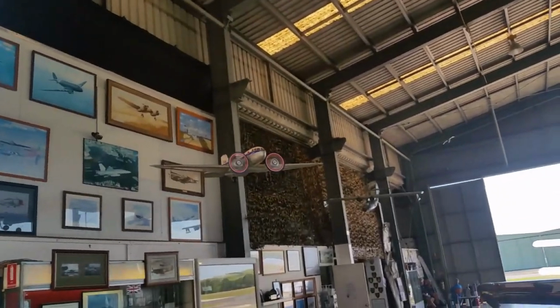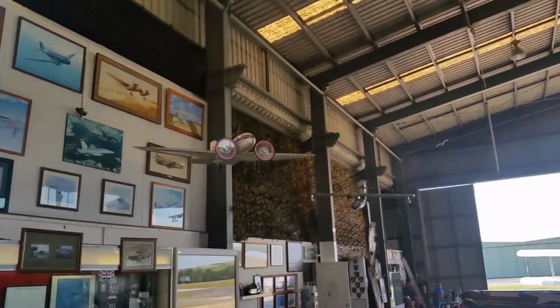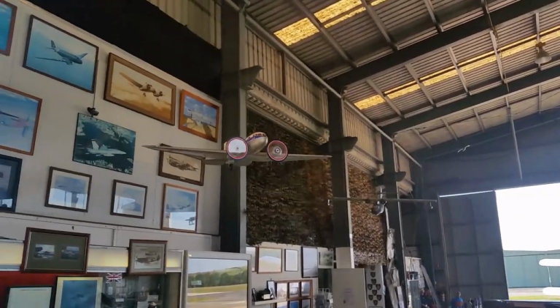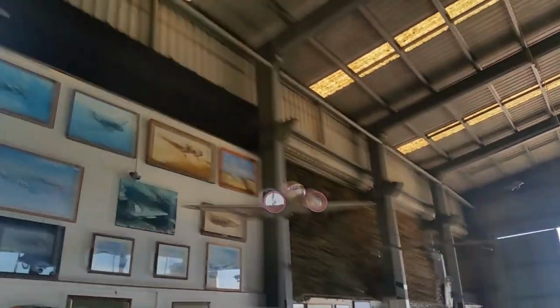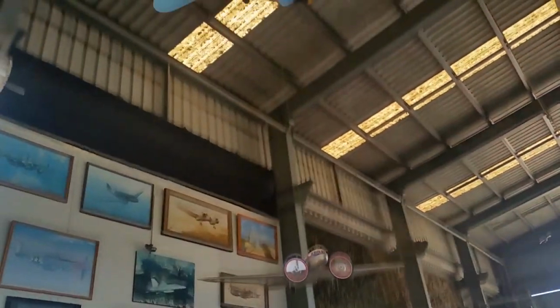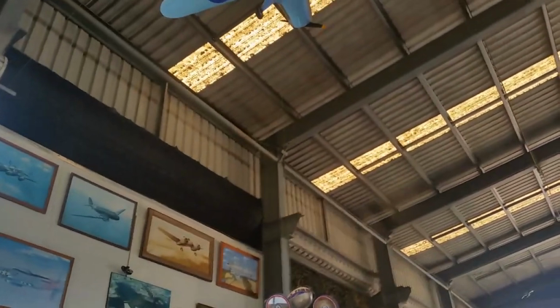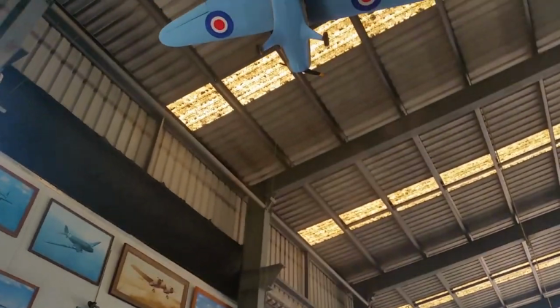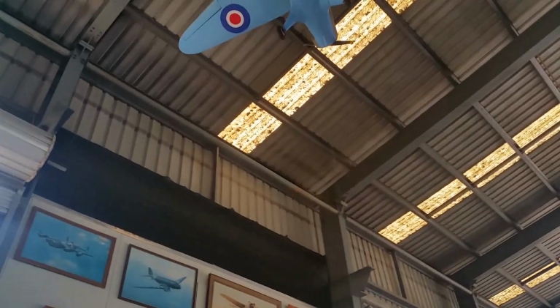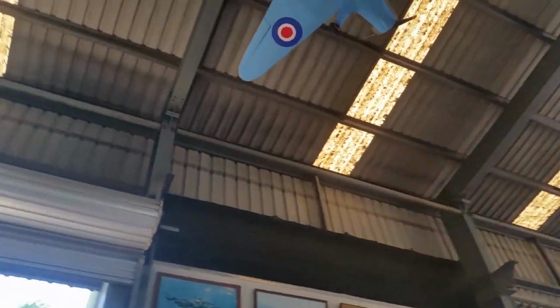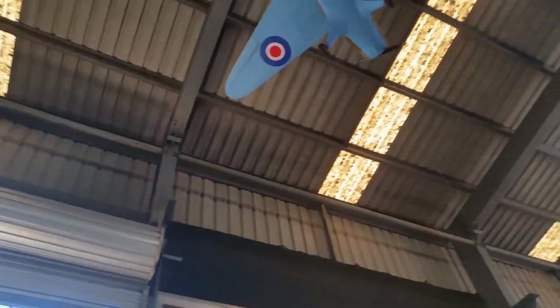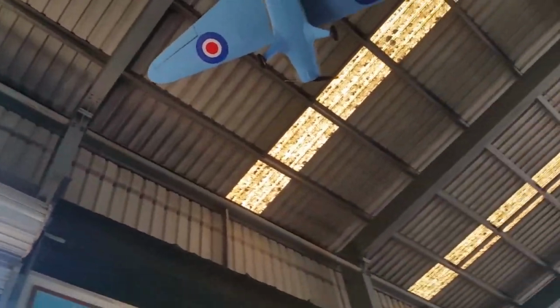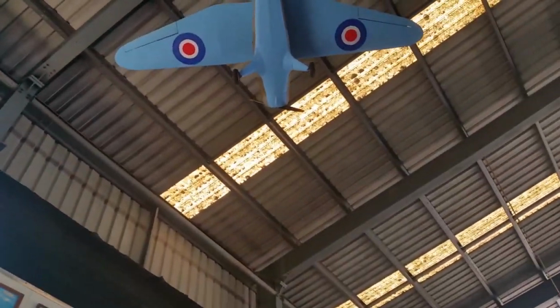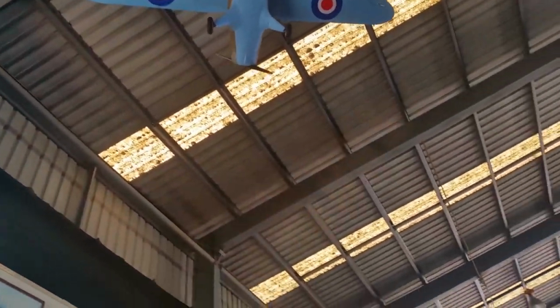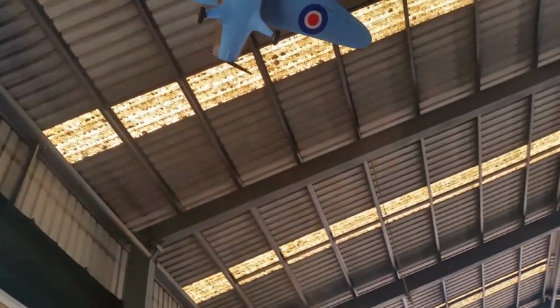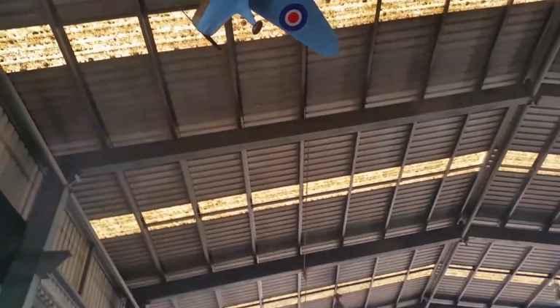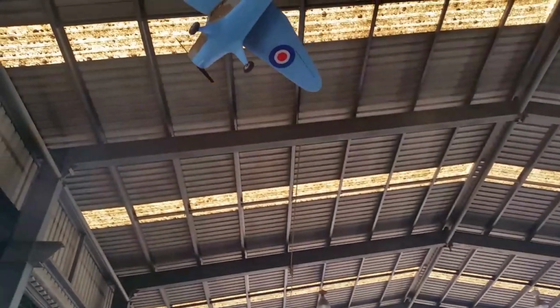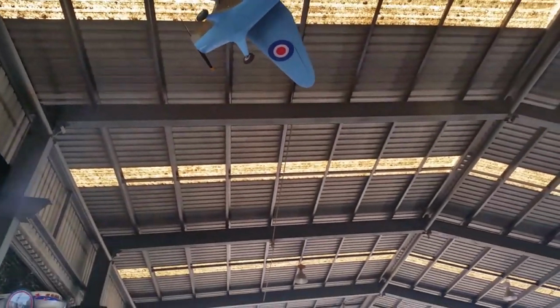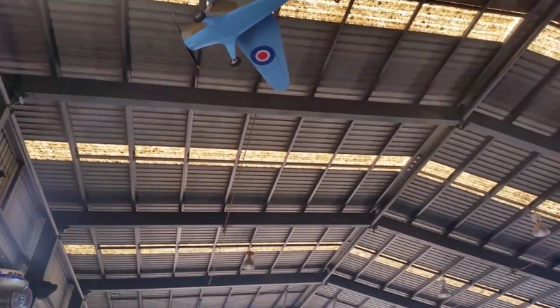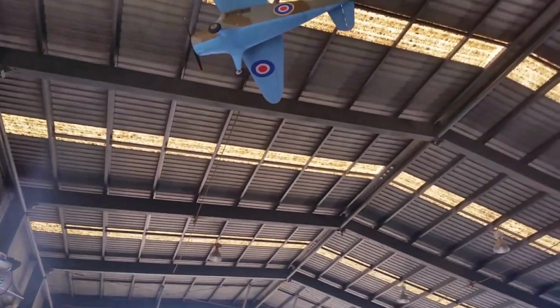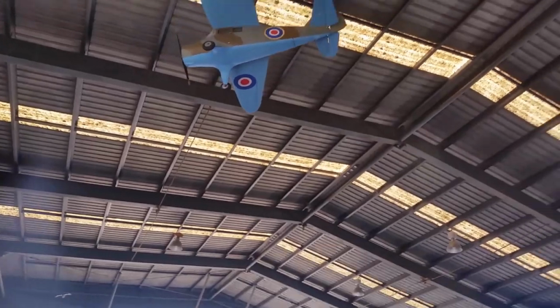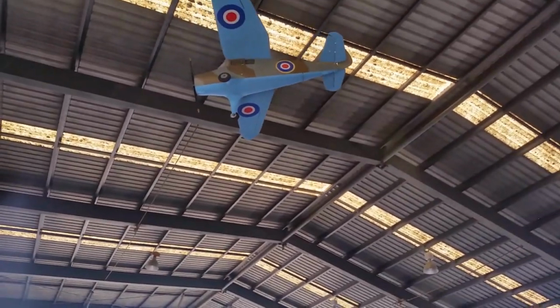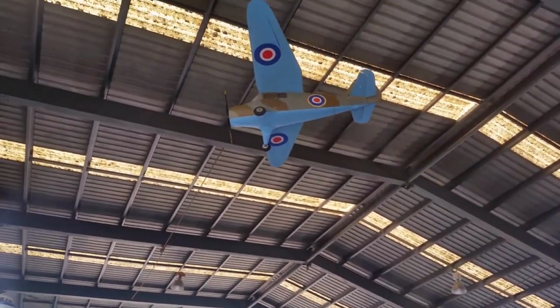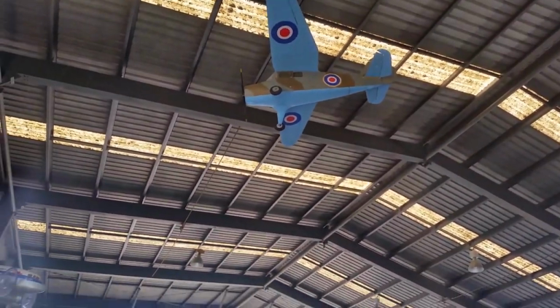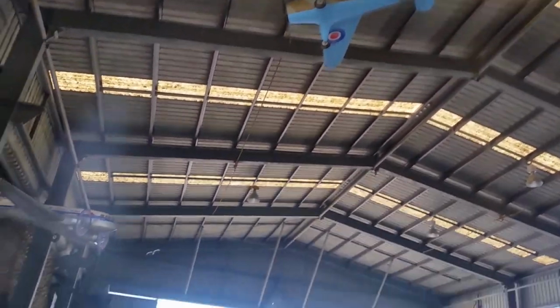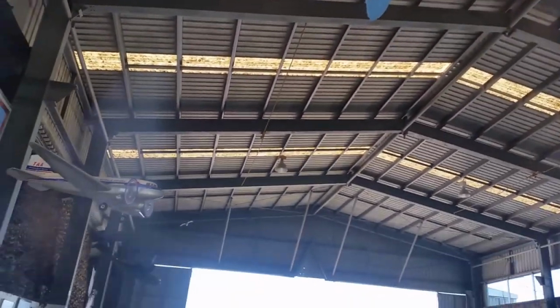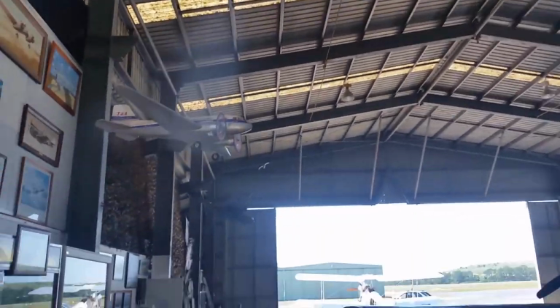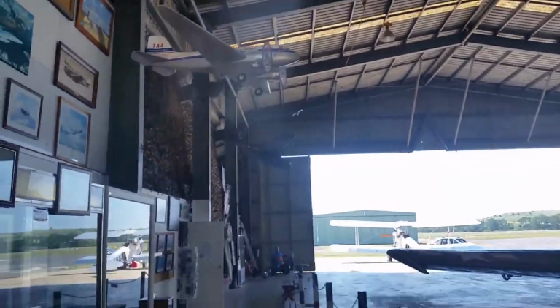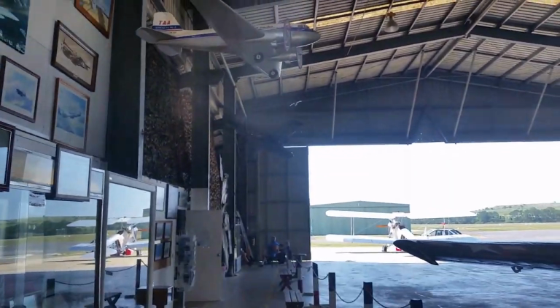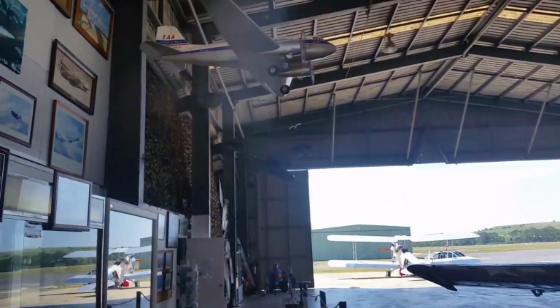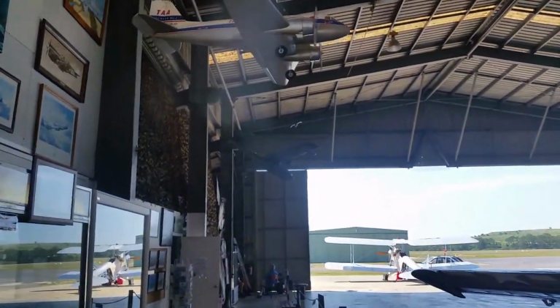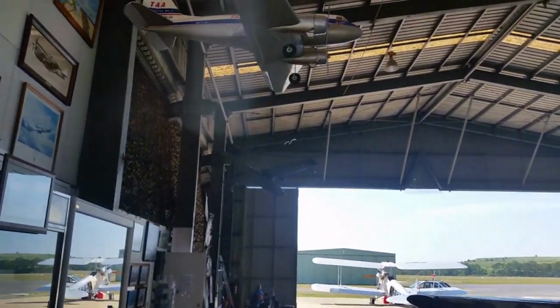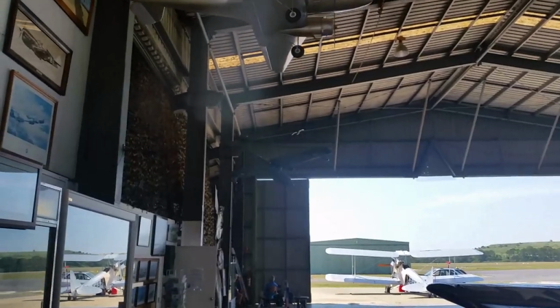There's the C-47 or DC-3. That looks like a Northrop, I think. And obviously the Catalina down here as well.